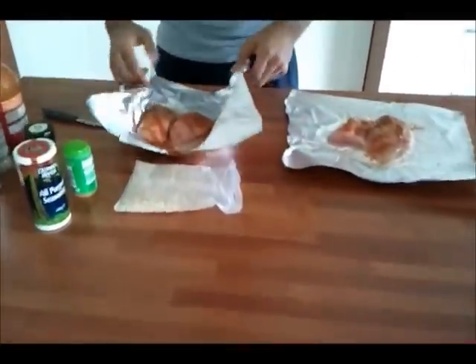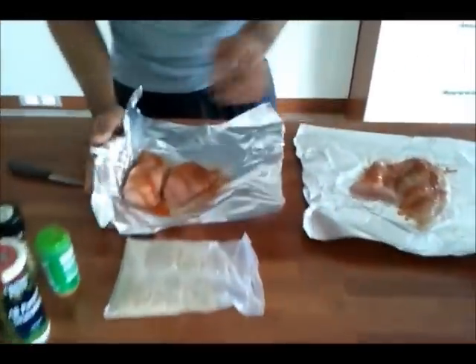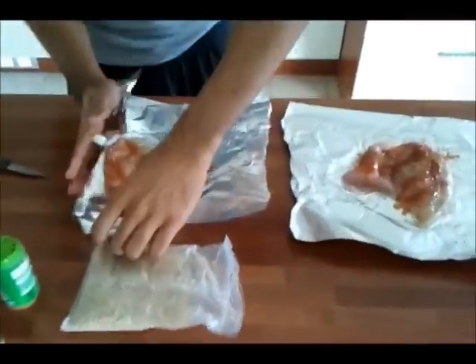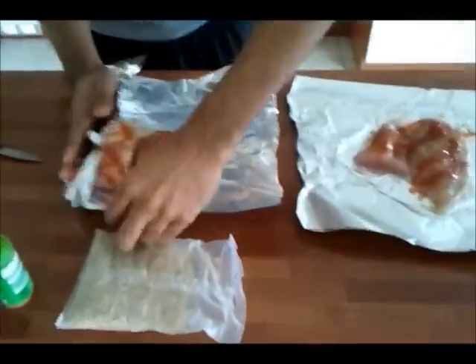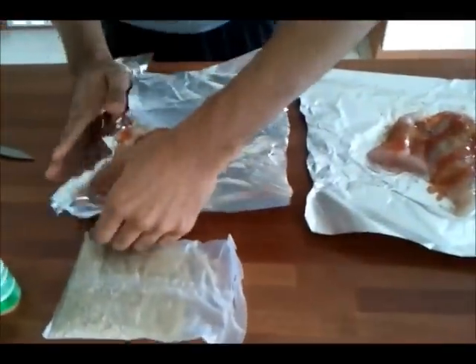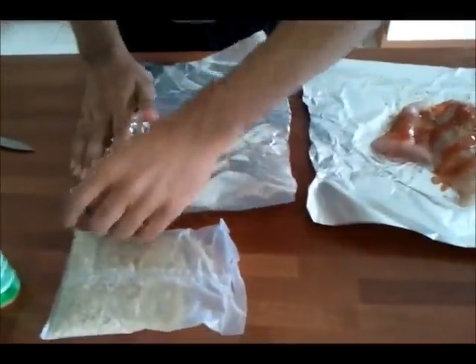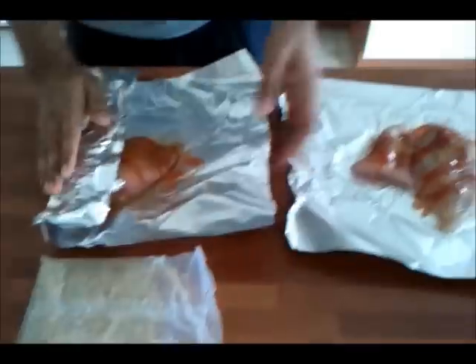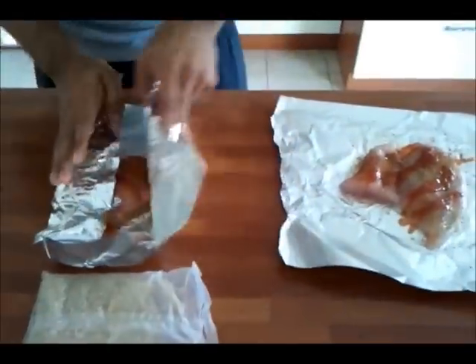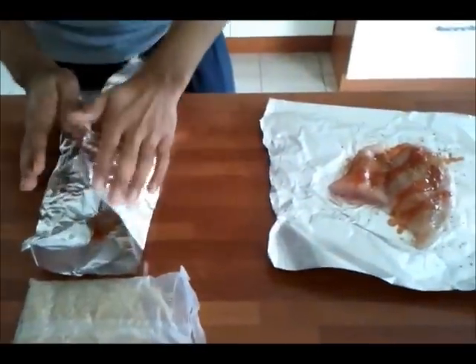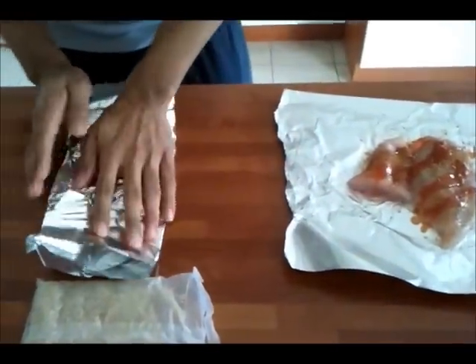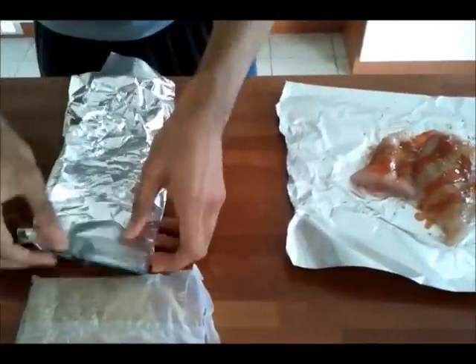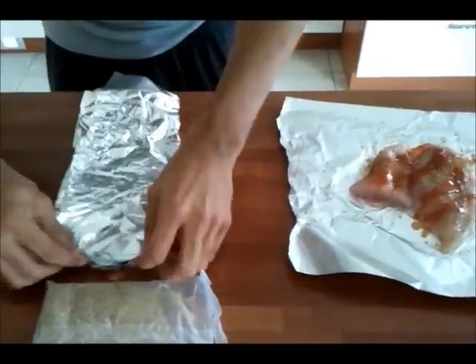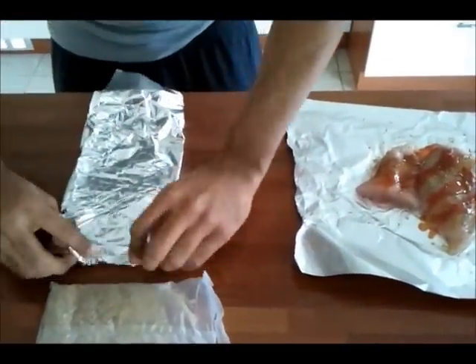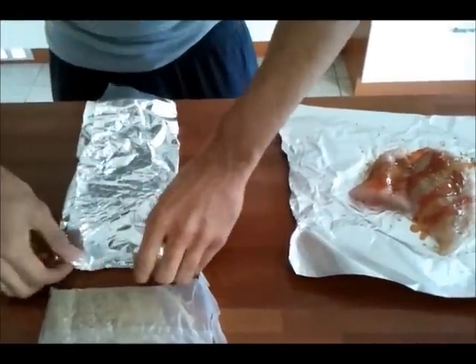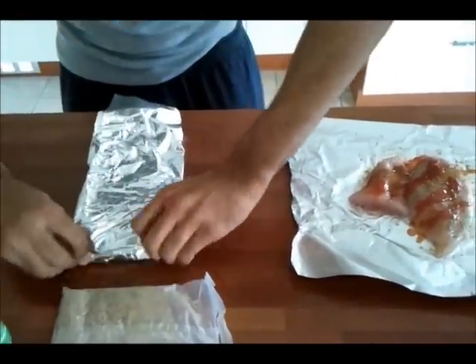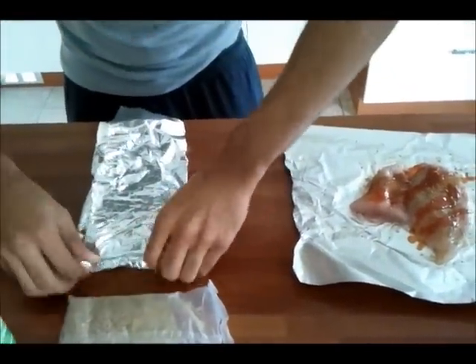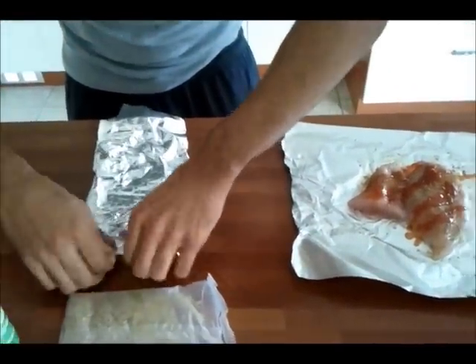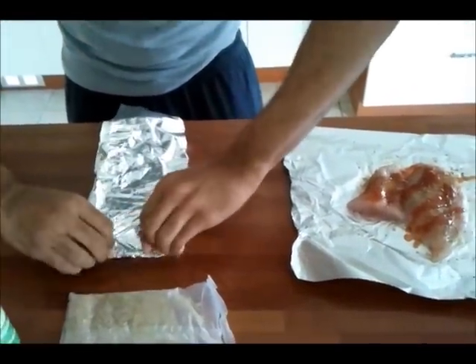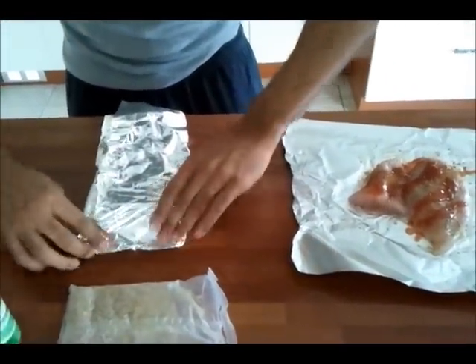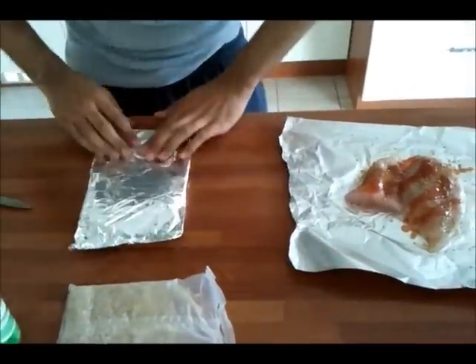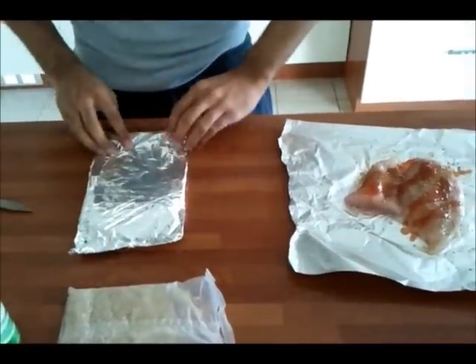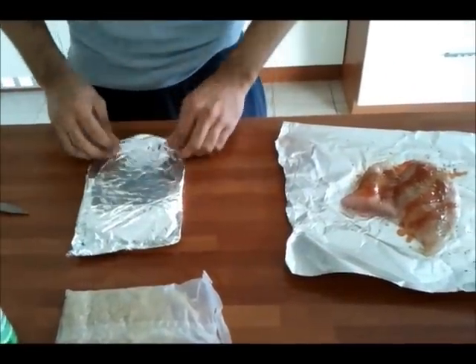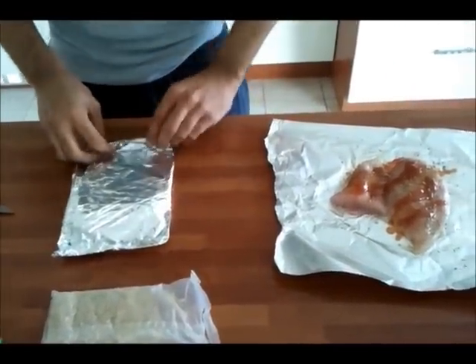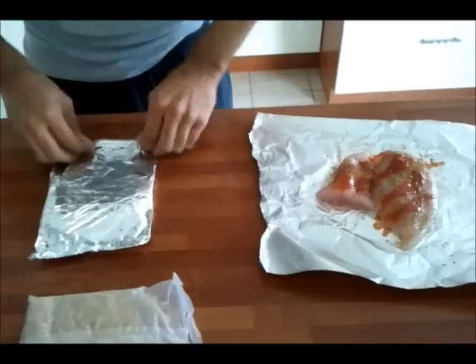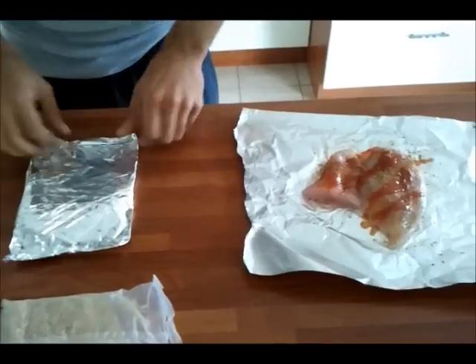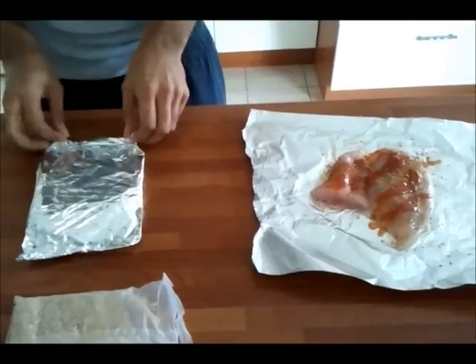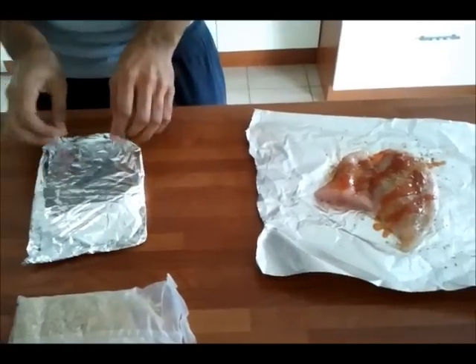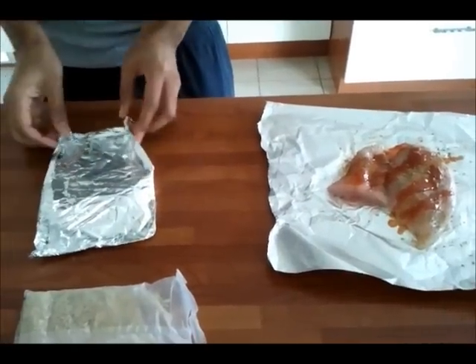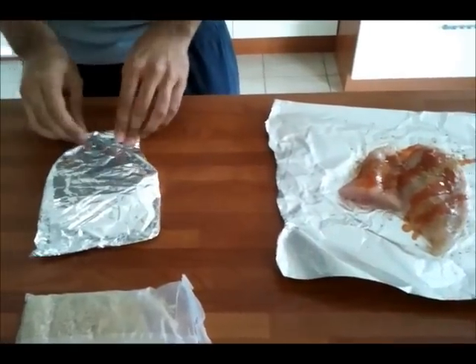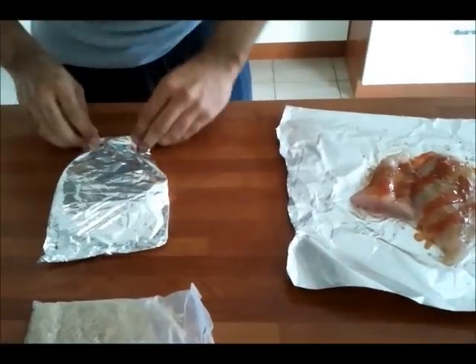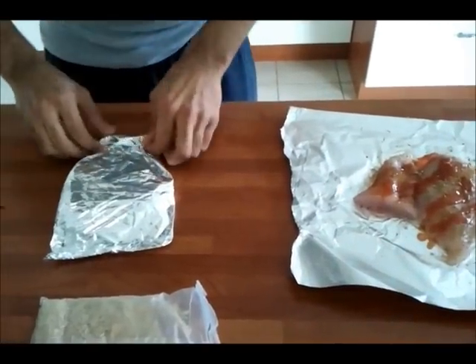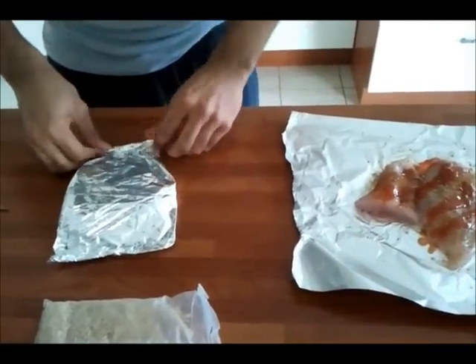Once the rice was cooked I drained all the water and then added the rice to the pan with the peas. I also added some sweetcorn for some extra flavour and colouring. Also it makes the meal even healthier.